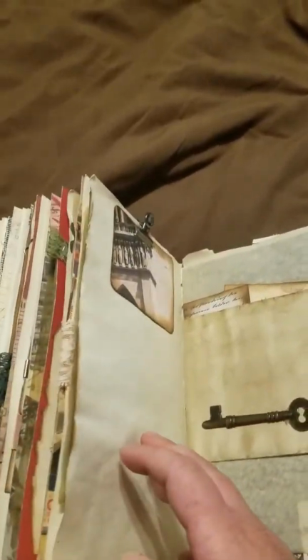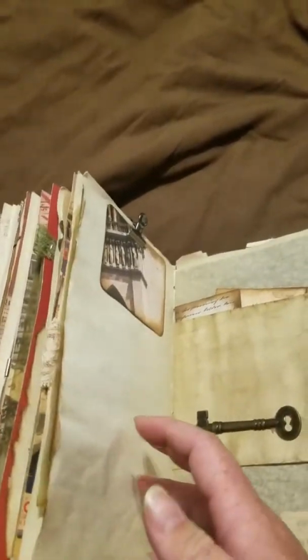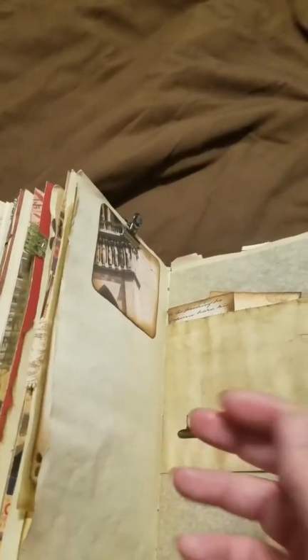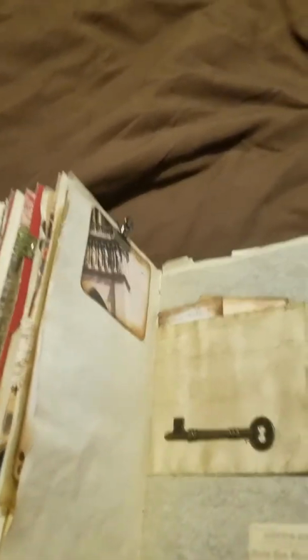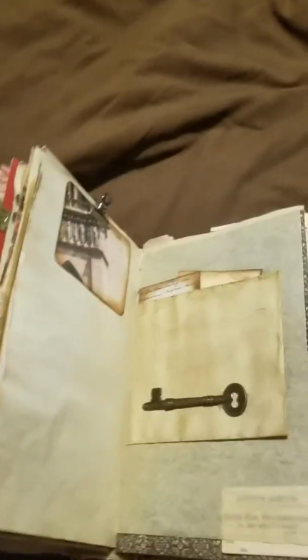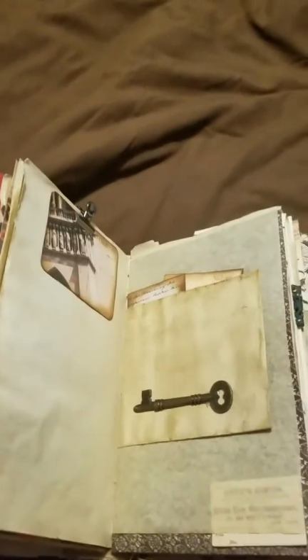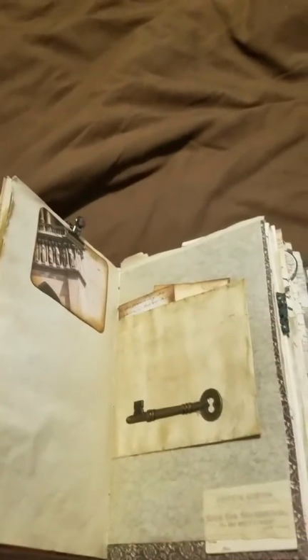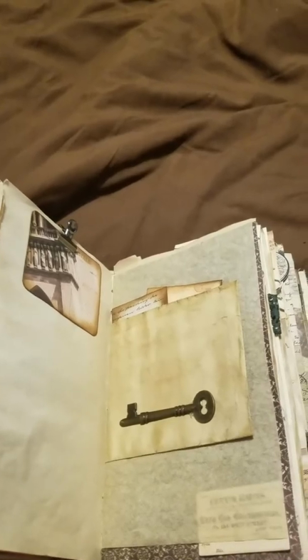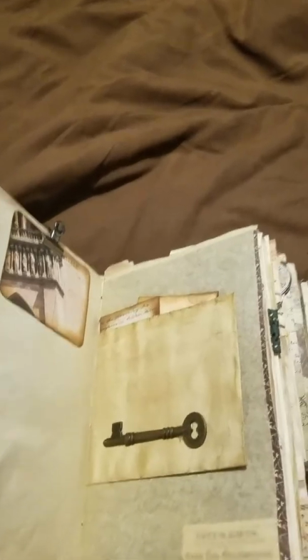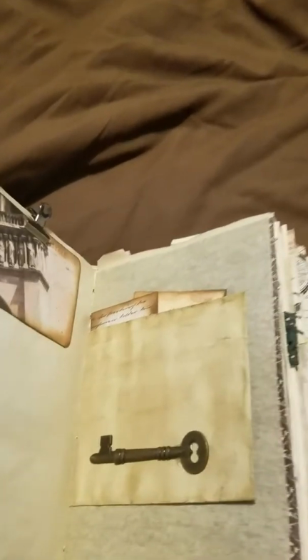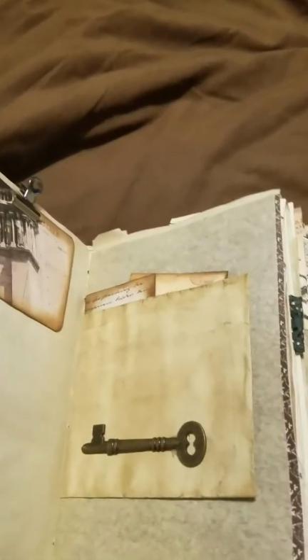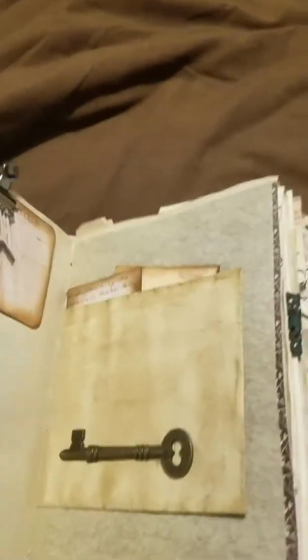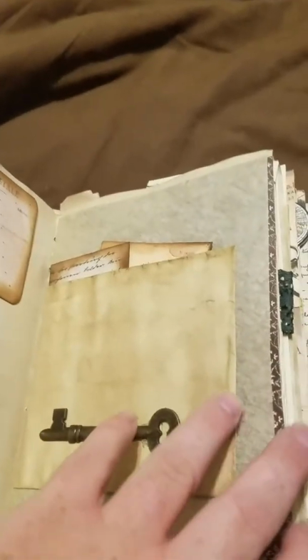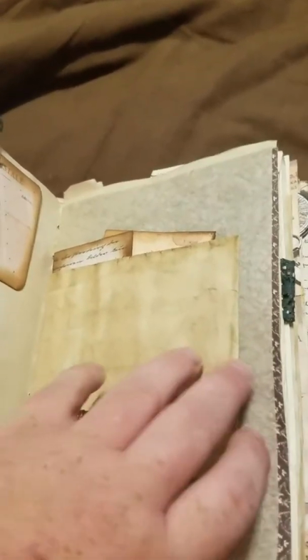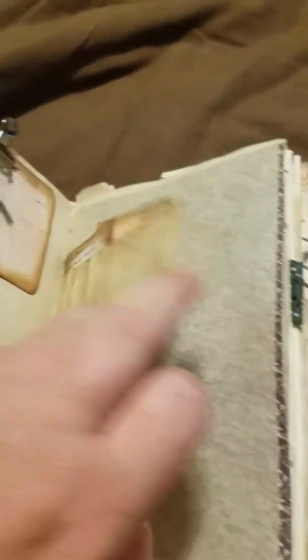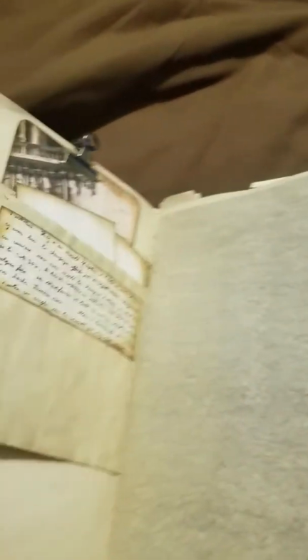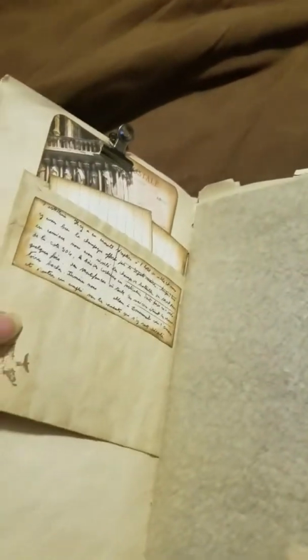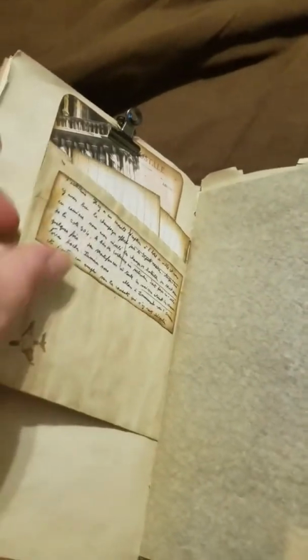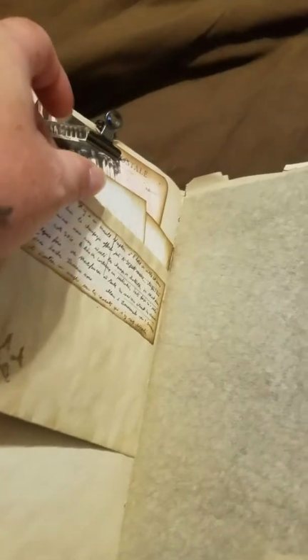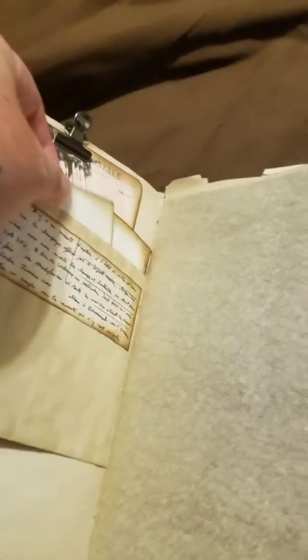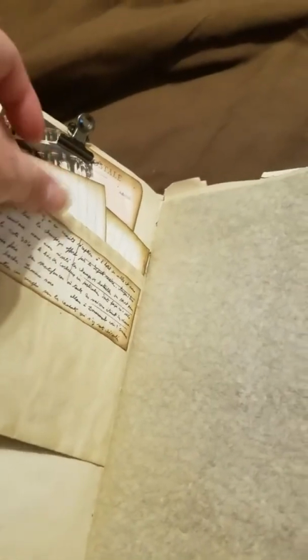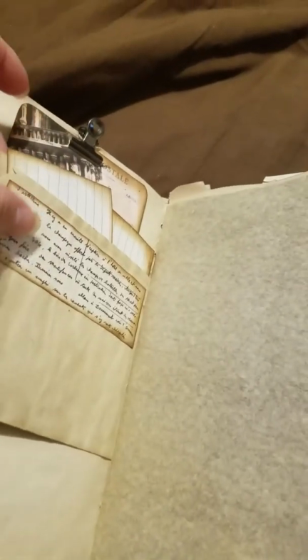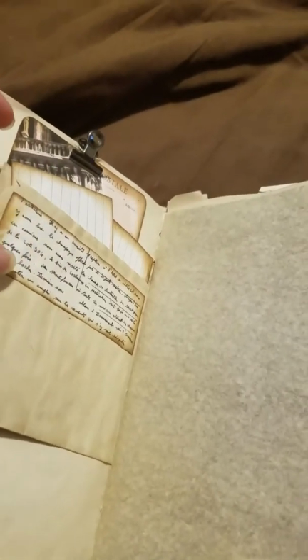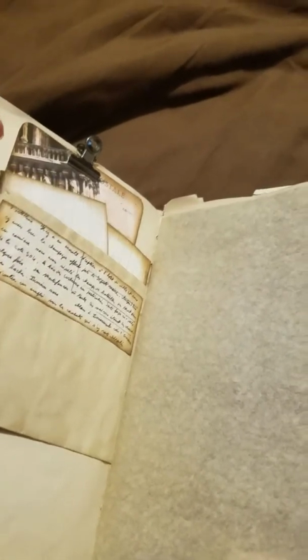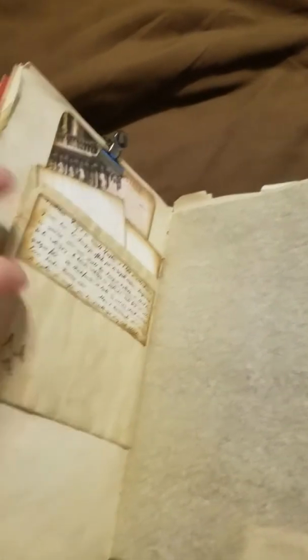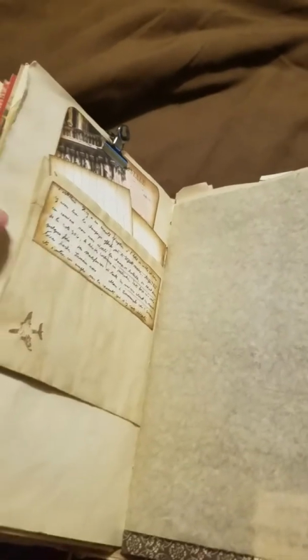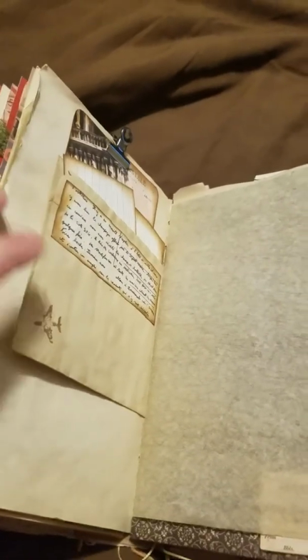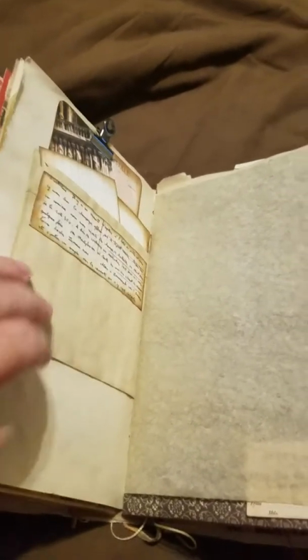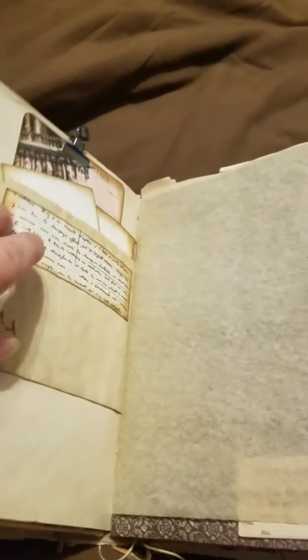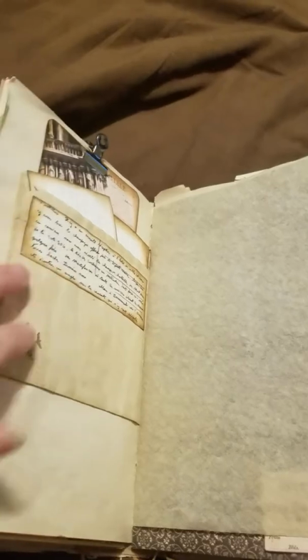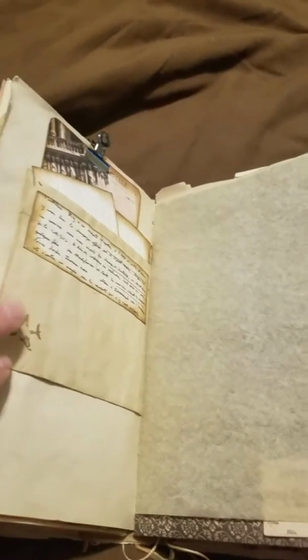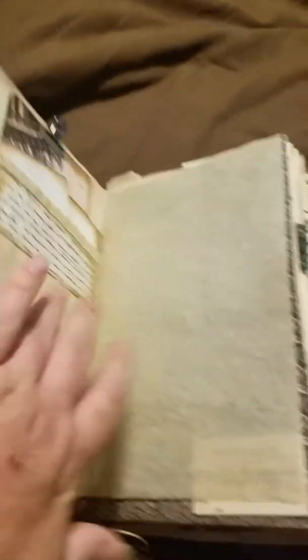Another little journaling card, another little pocket with a key and some more journaling cards or ephemera. I backed all these on index paper so you can have an easier time writing on them, and then just a little piece of paper and a stamp.